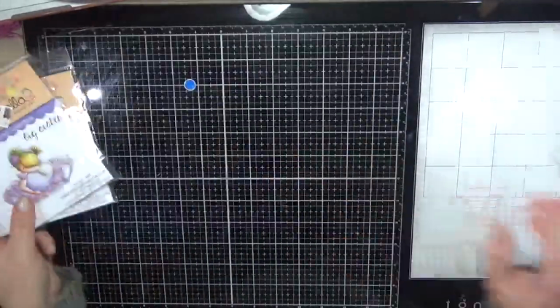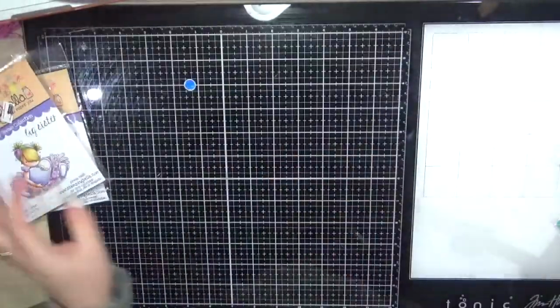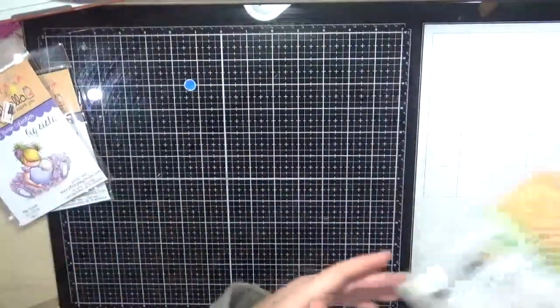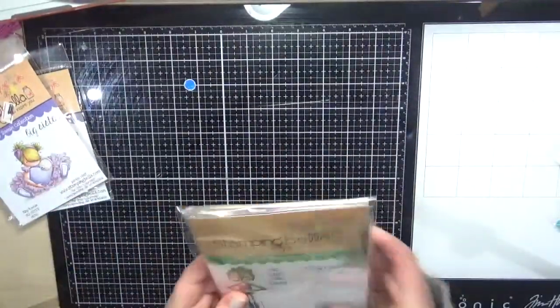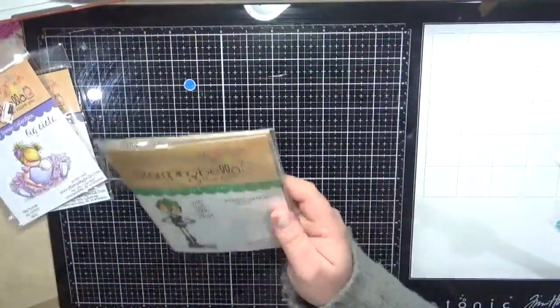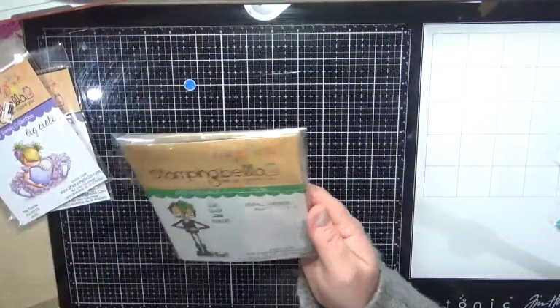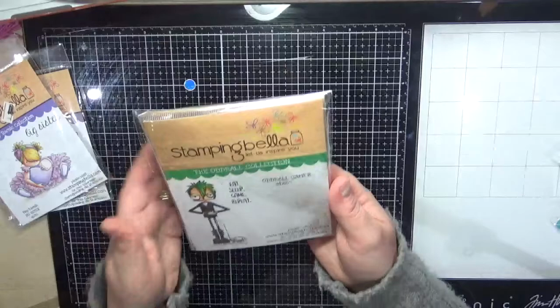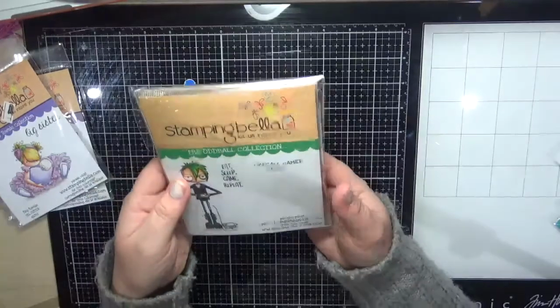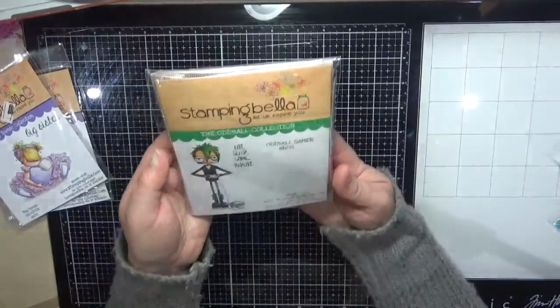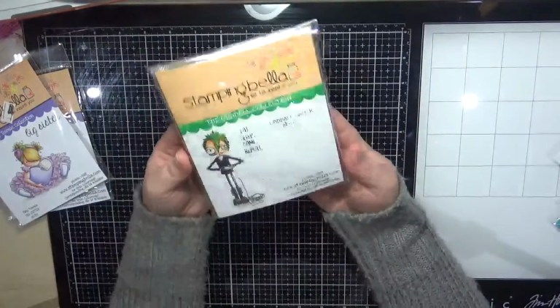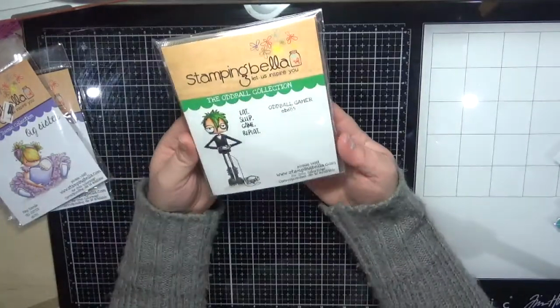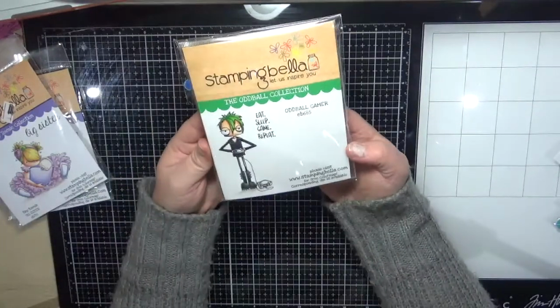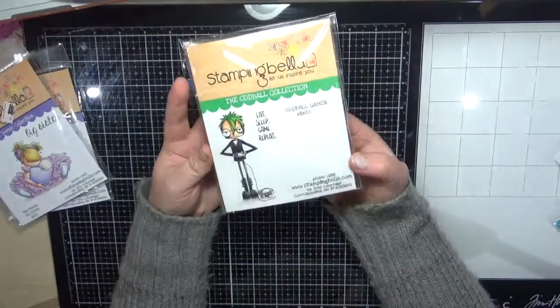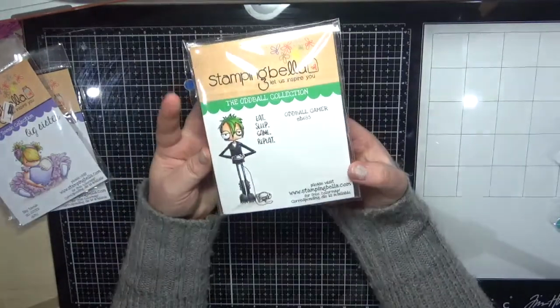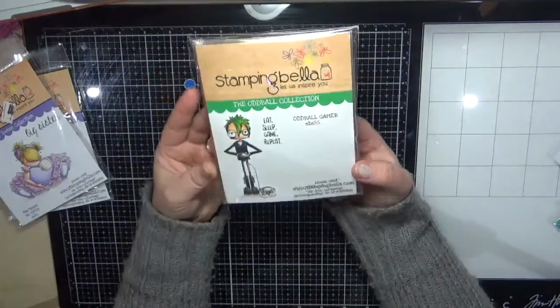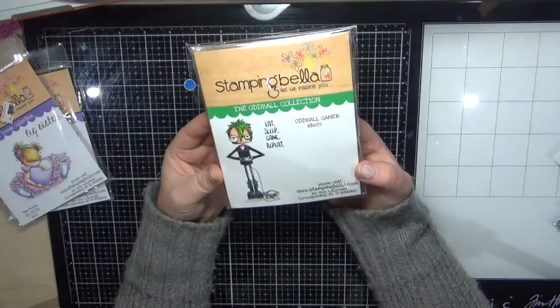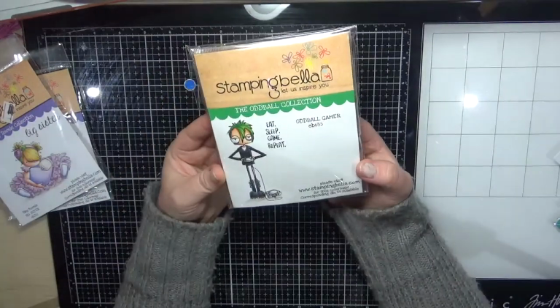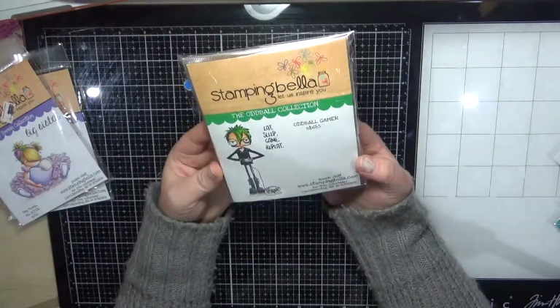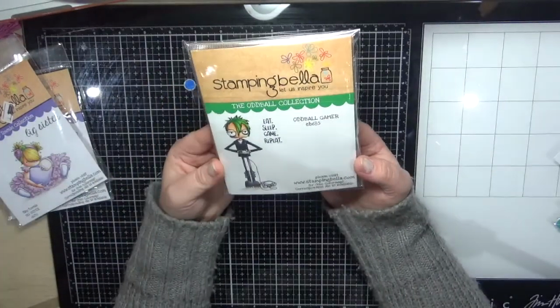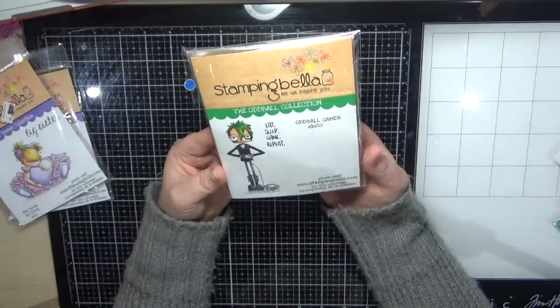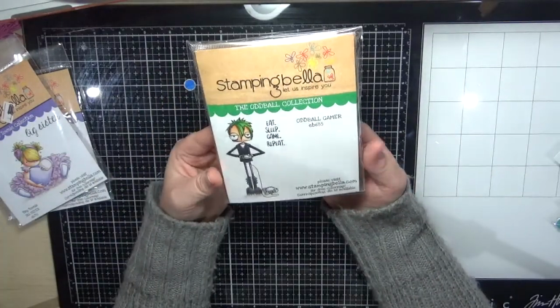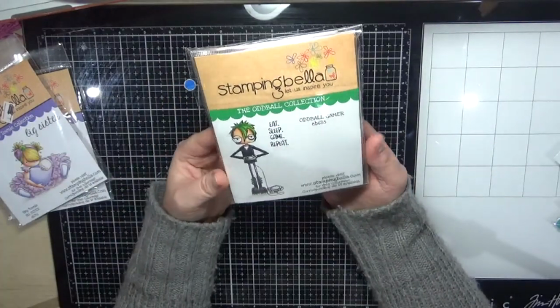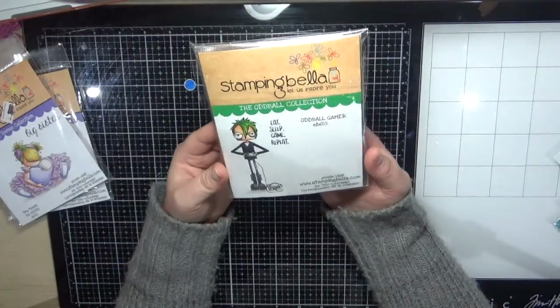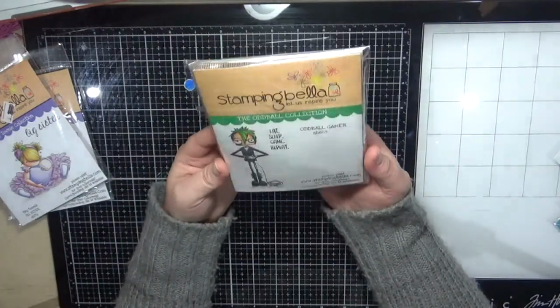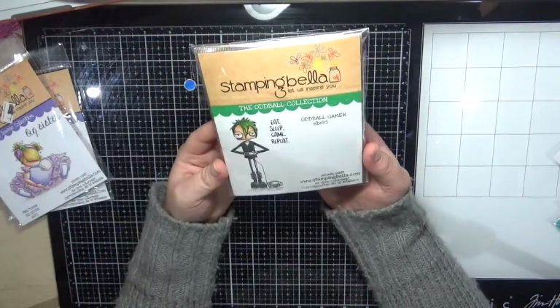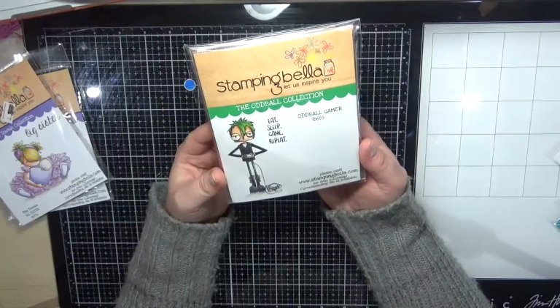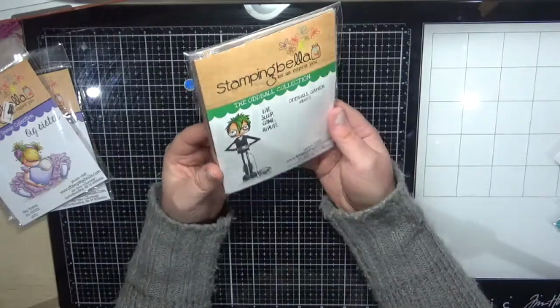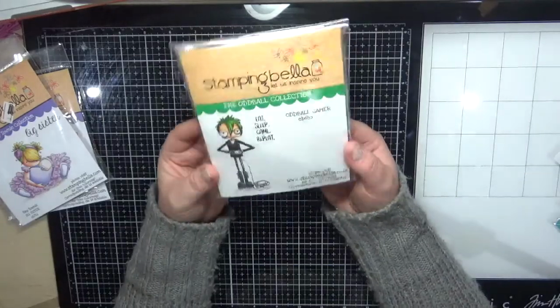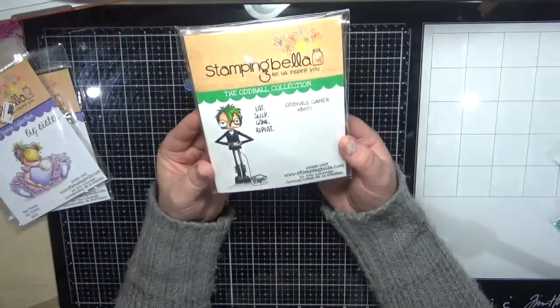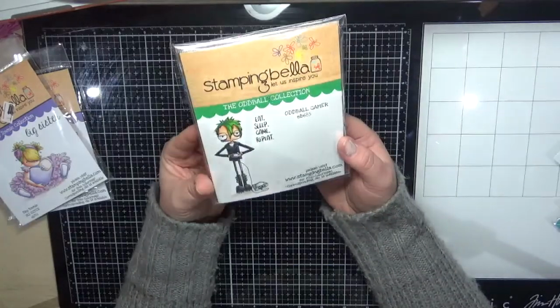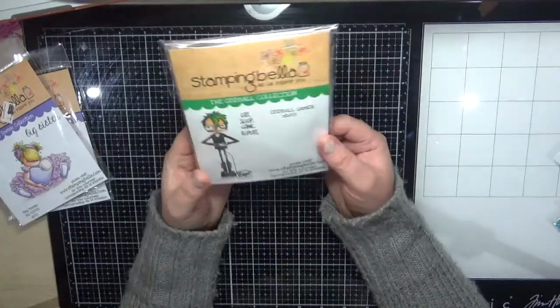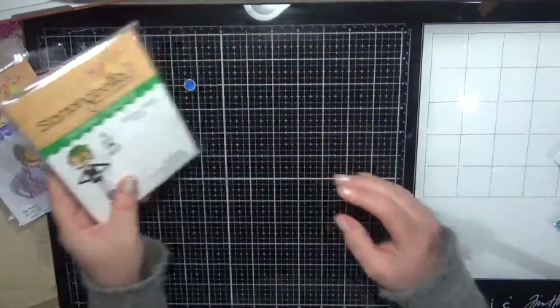I also ordered the Oddball Gamer — my son that lives with us and my son that doesn't live with us are both crazy gamers, so I thought this would be perfect for them.